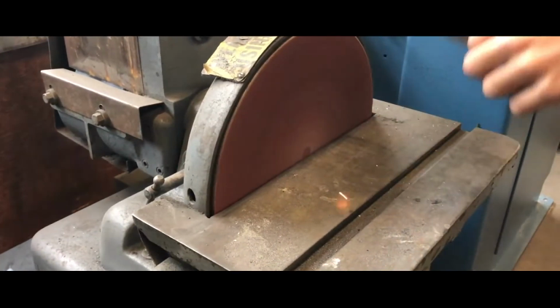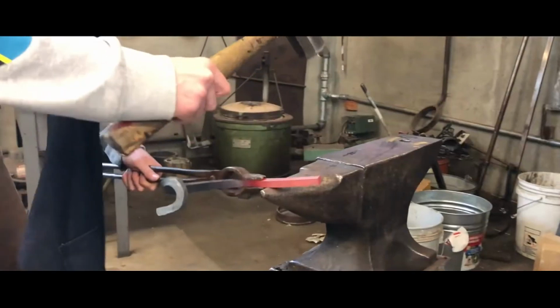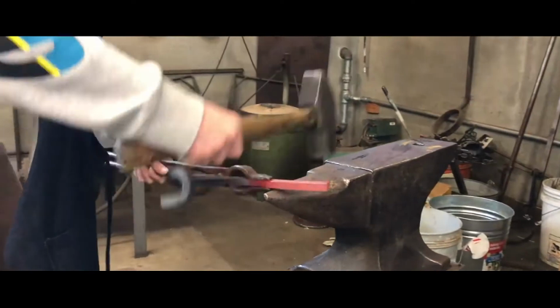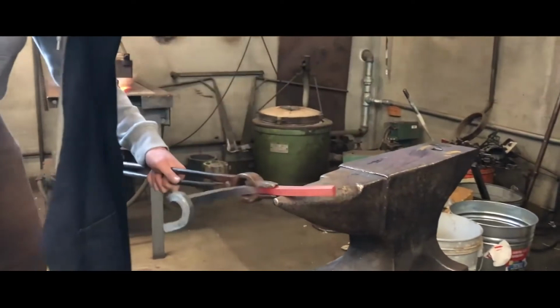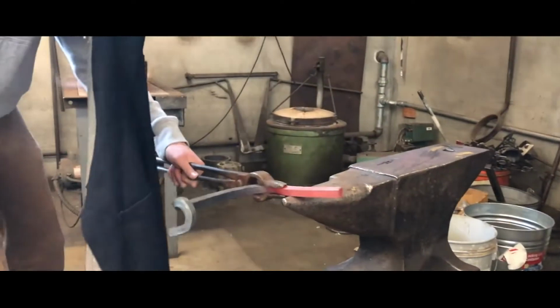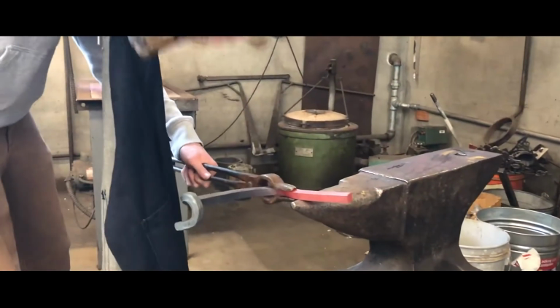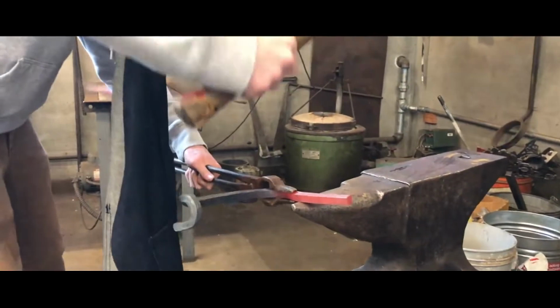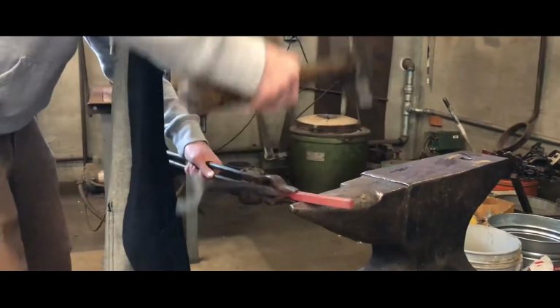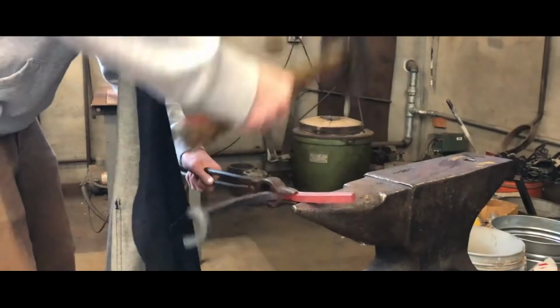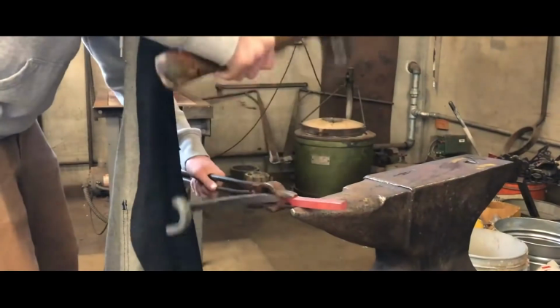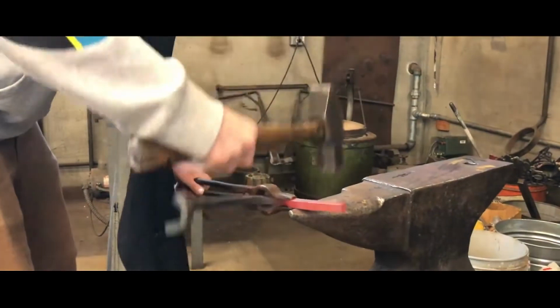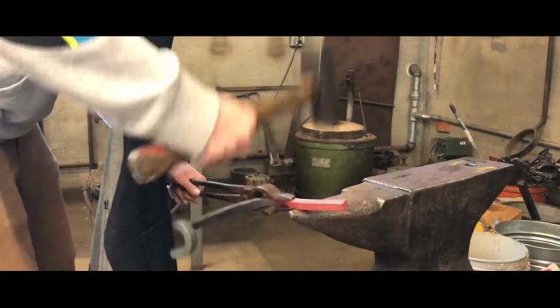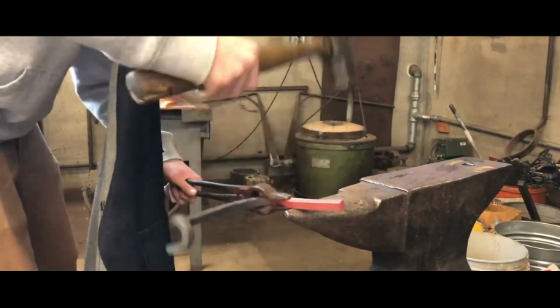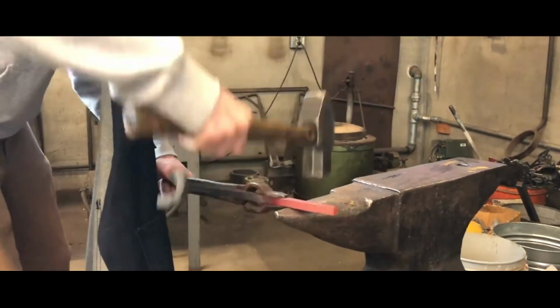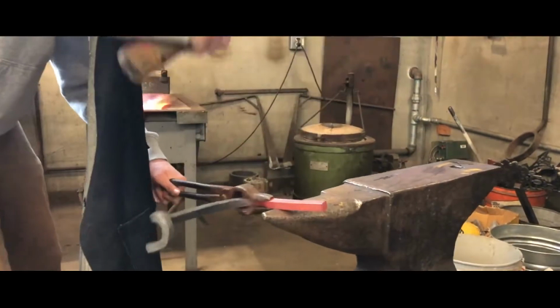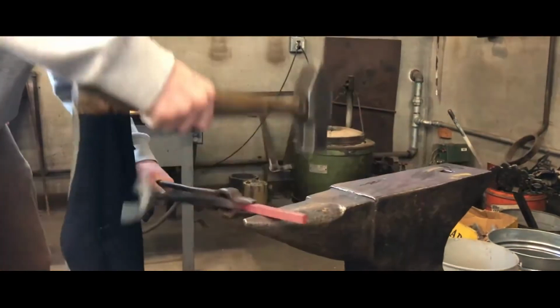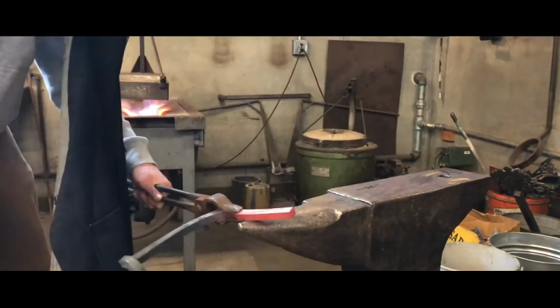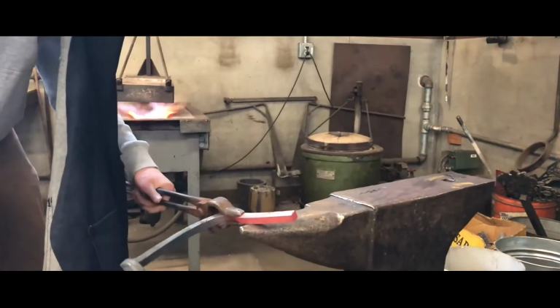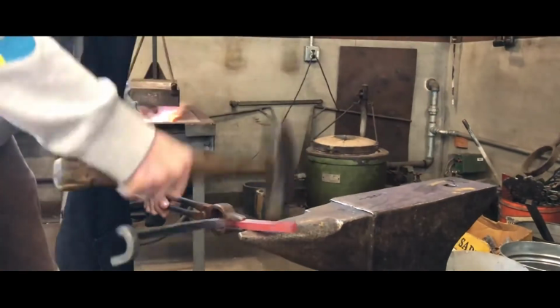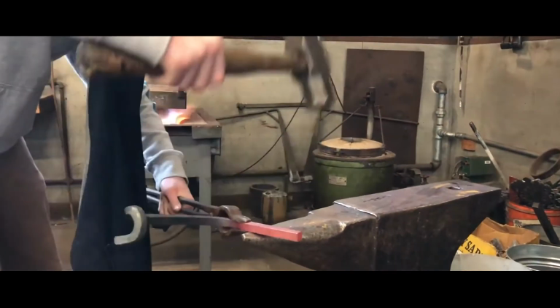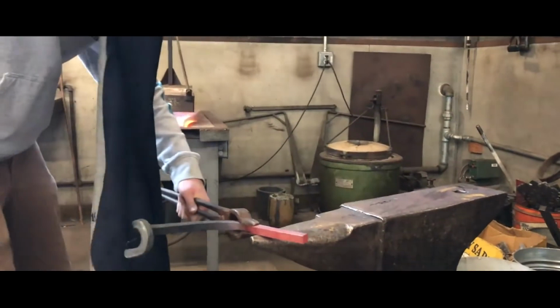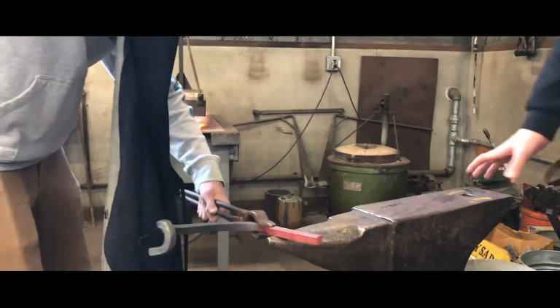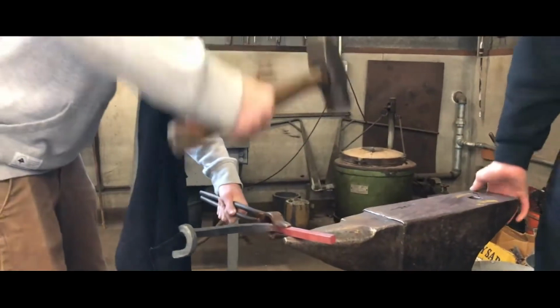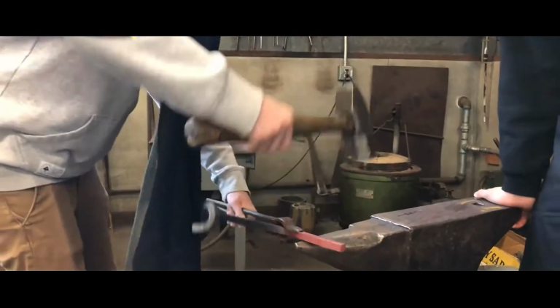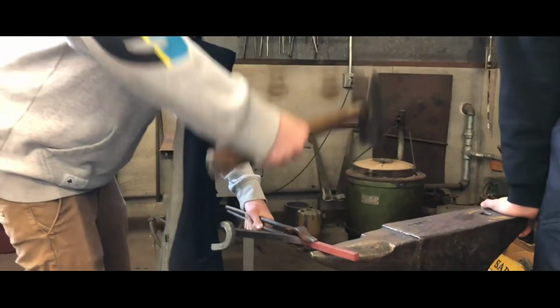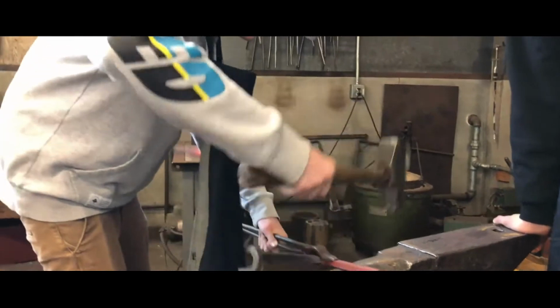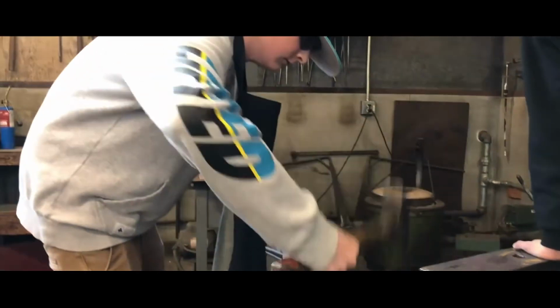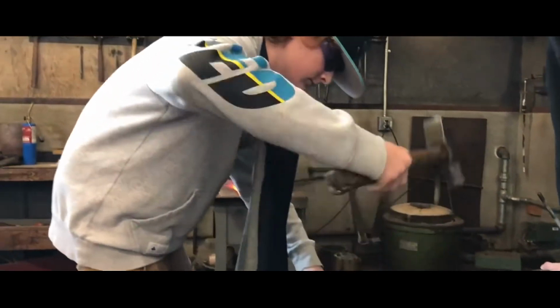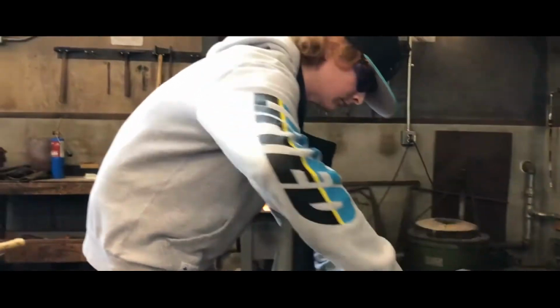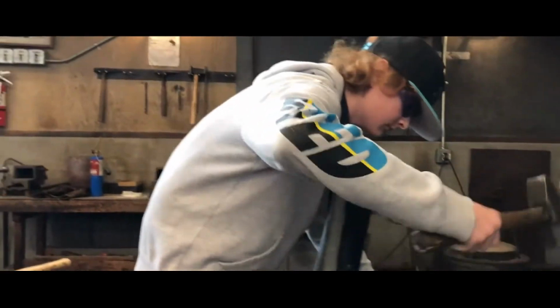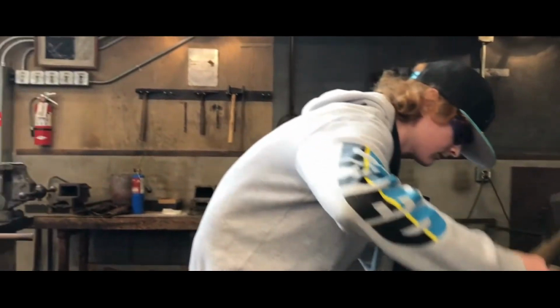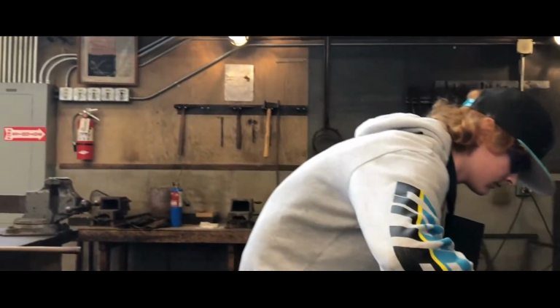When I was in high school, I really enjoyed forging. That was probably my favorite unit in metal shop, and it's probably my favorite unit to teach. Typically the kids really enjoy it — they can kind of get some aggression out on hot metal.